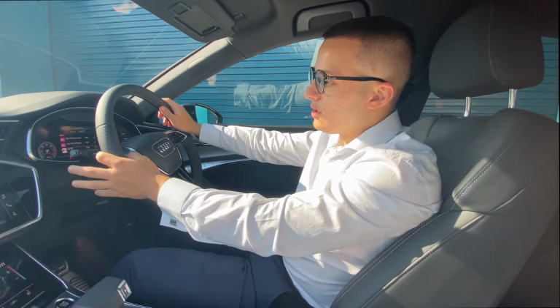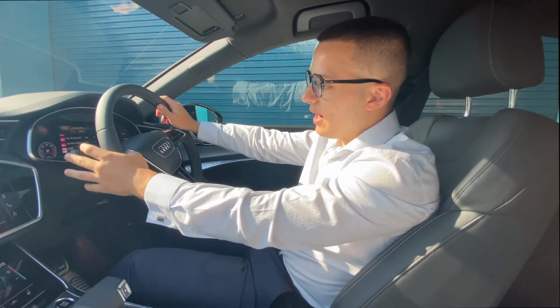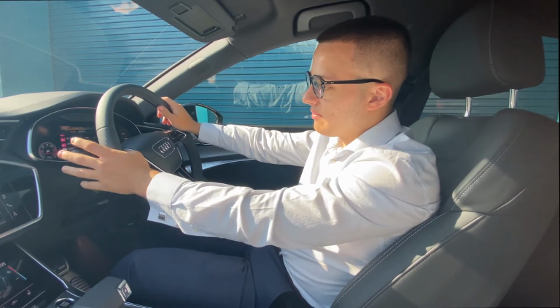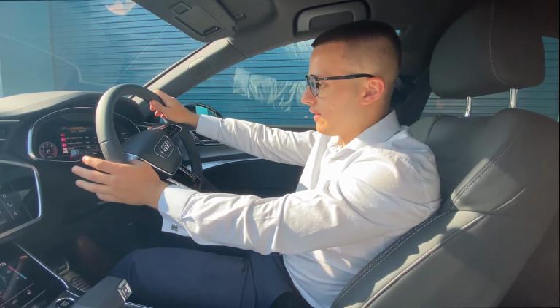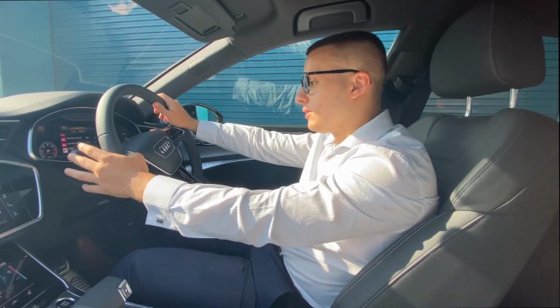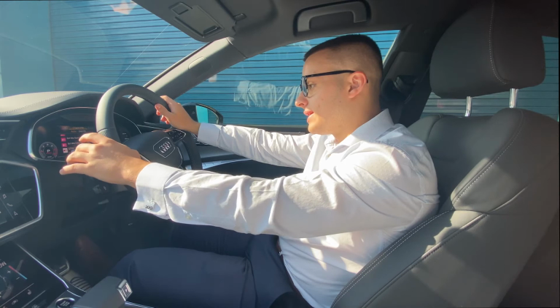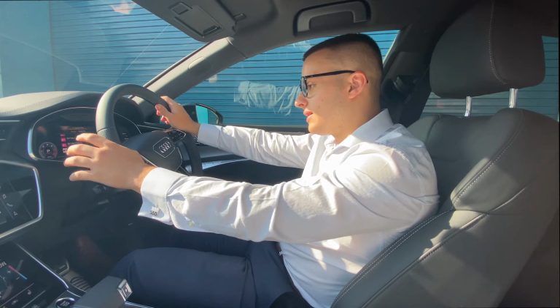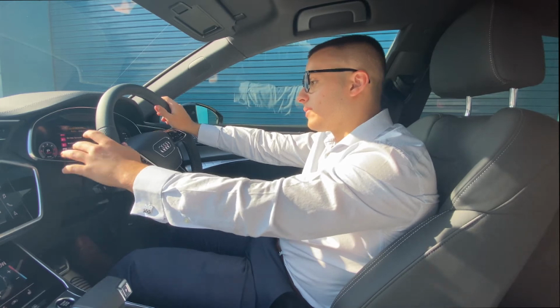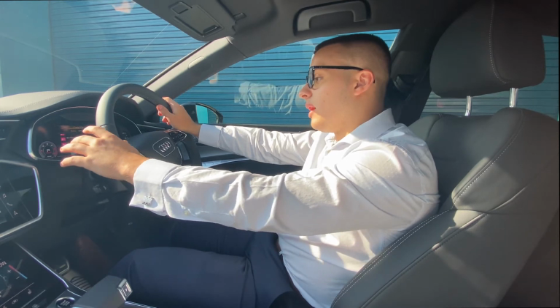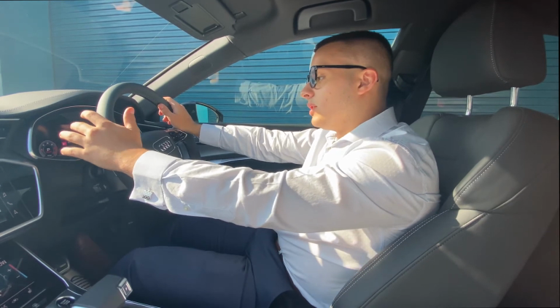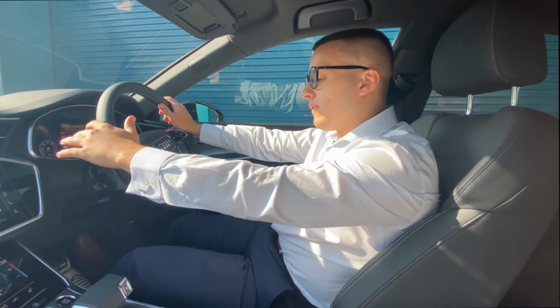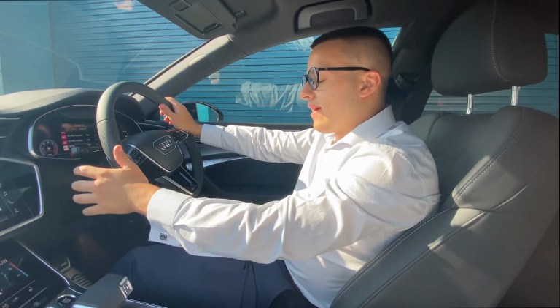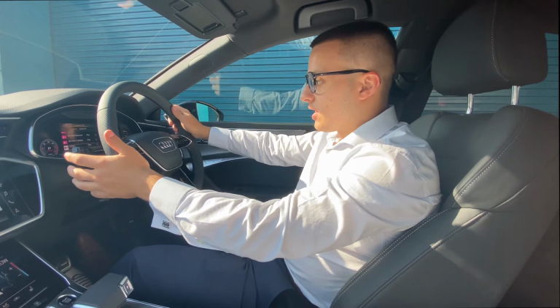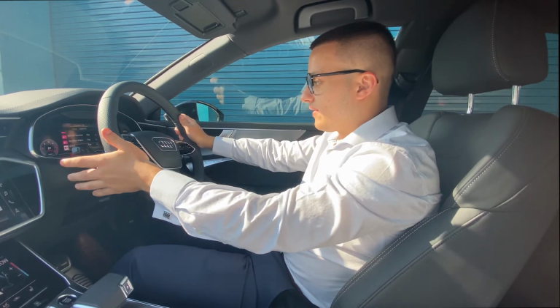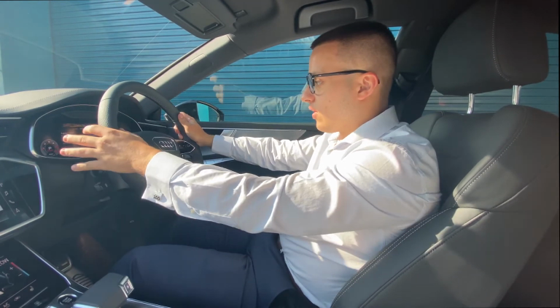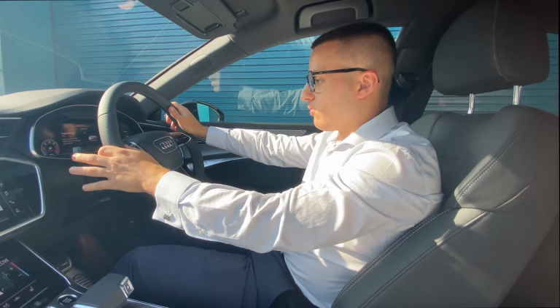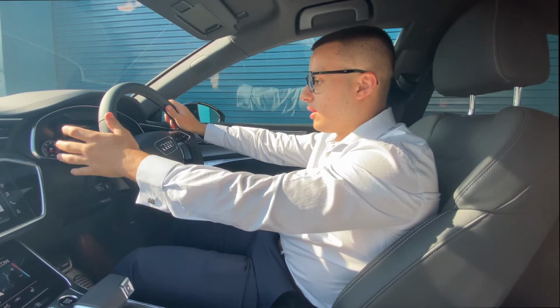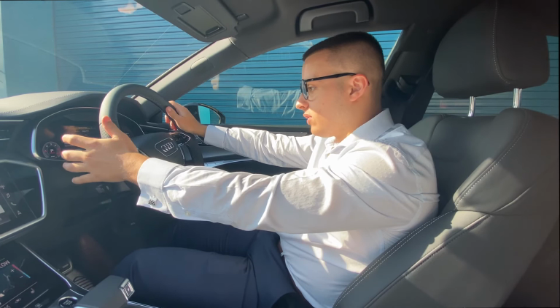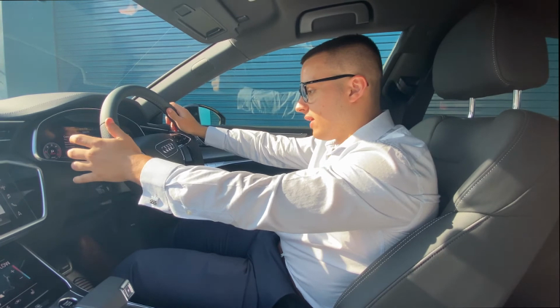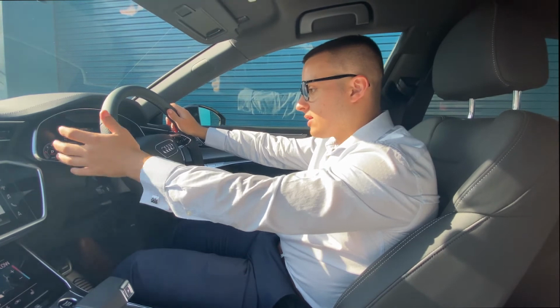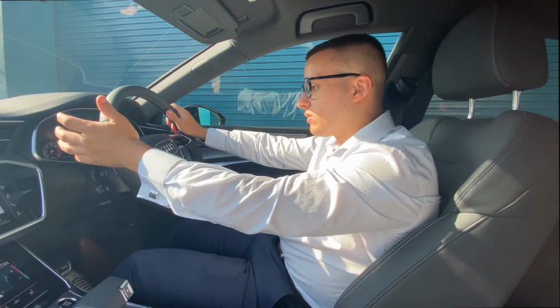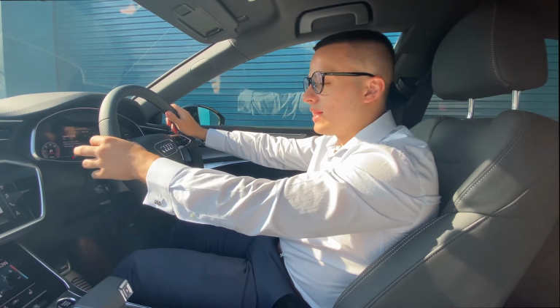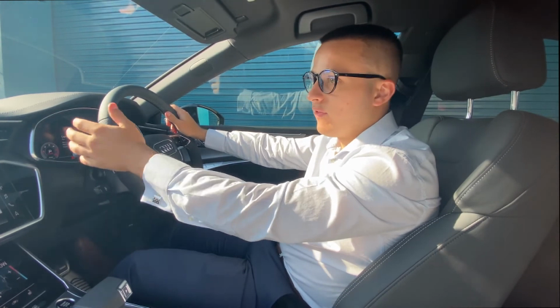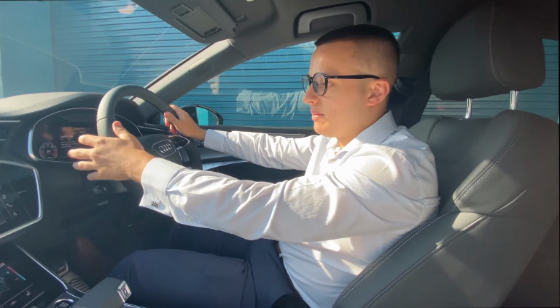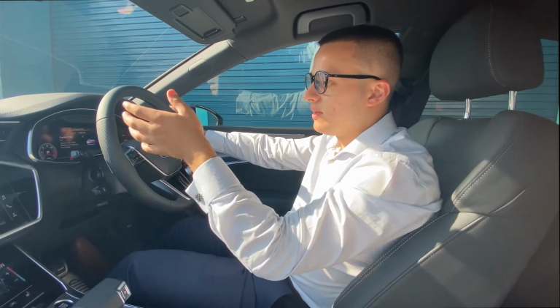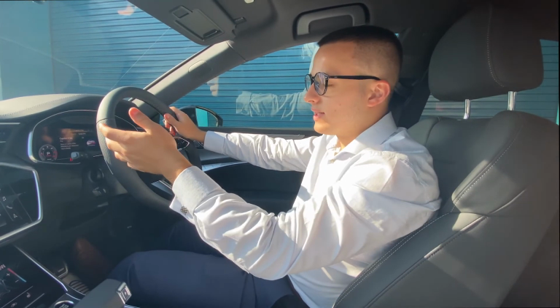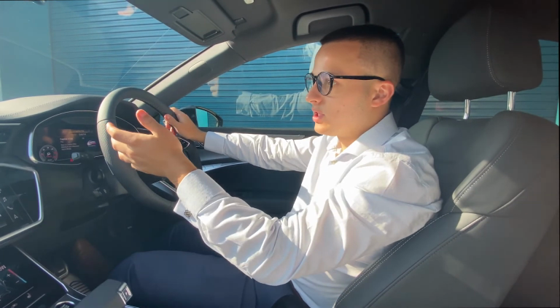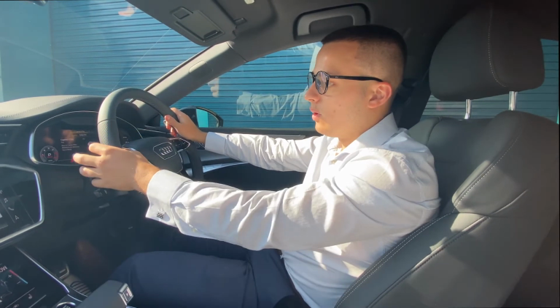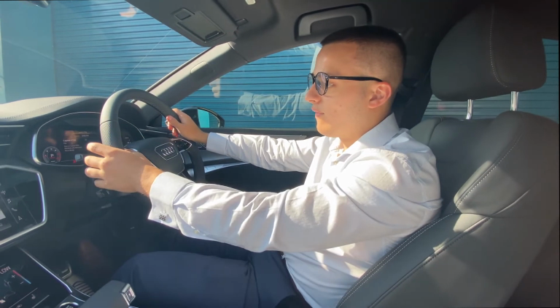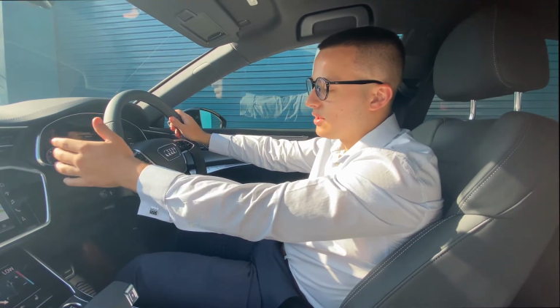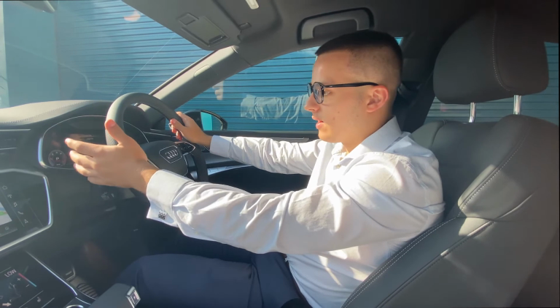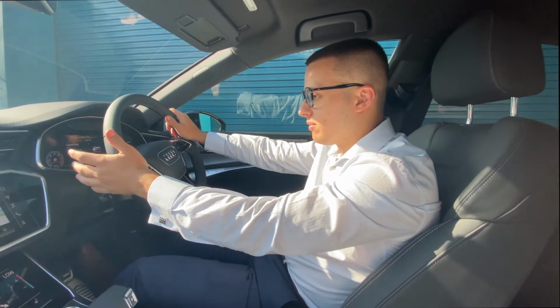Just behind this, we've got the indicators — left to go left and right to go right. We've also got the lights on this stalk: for full beams, flick towards you; to flash, flick away from you.